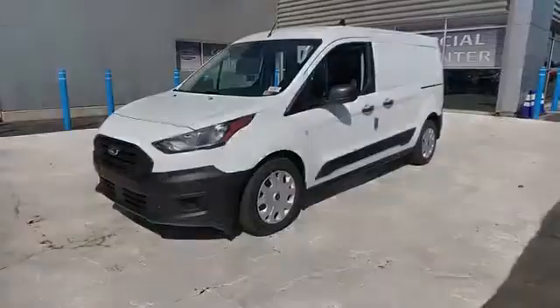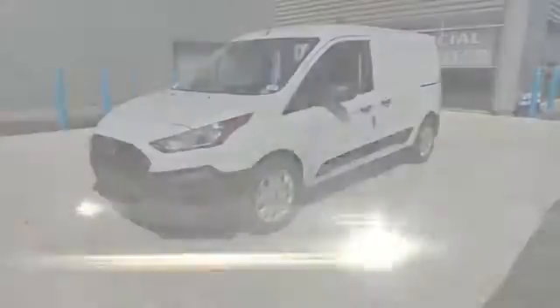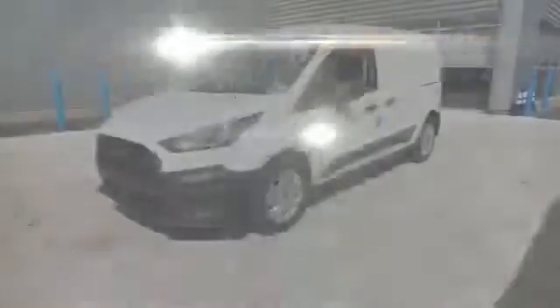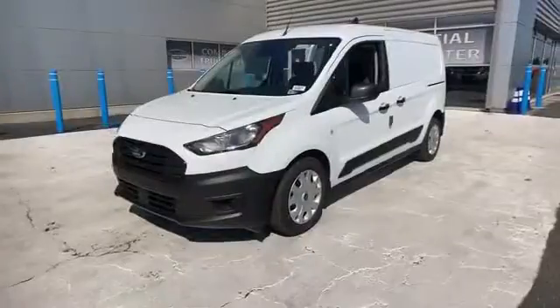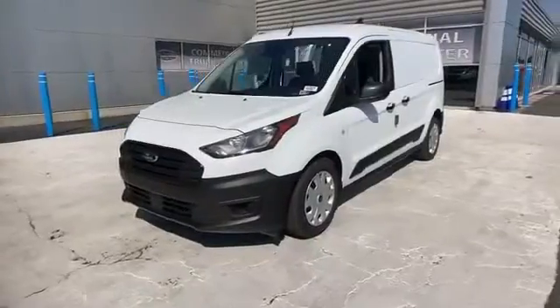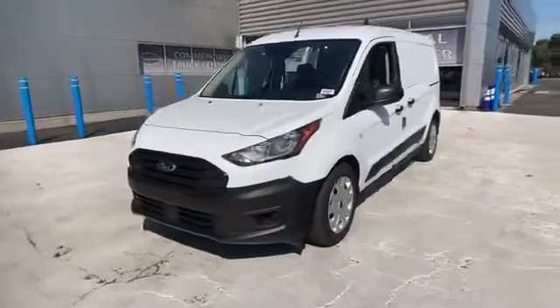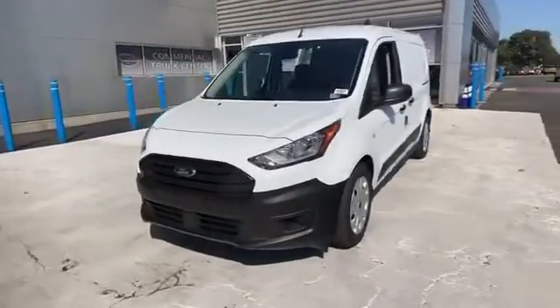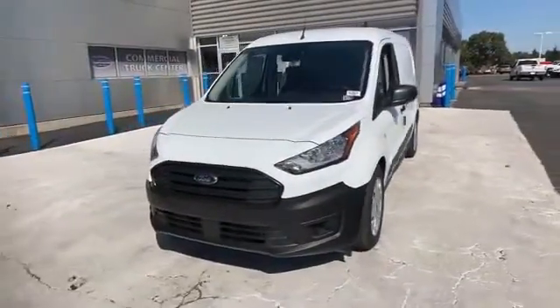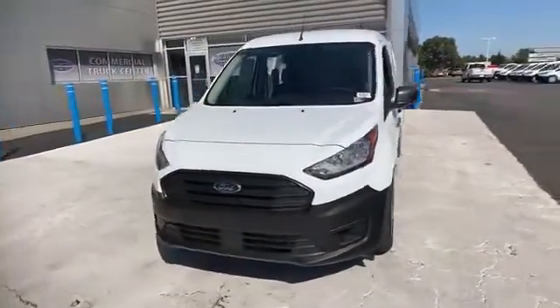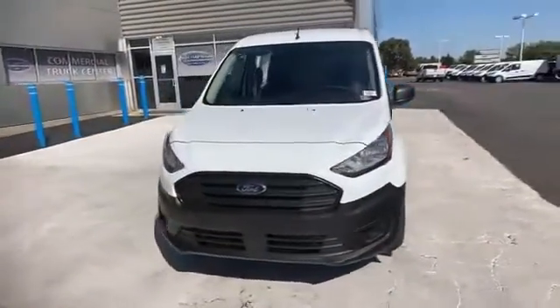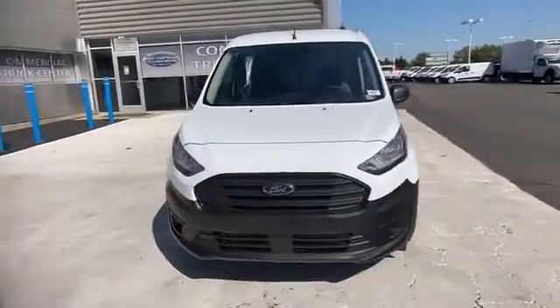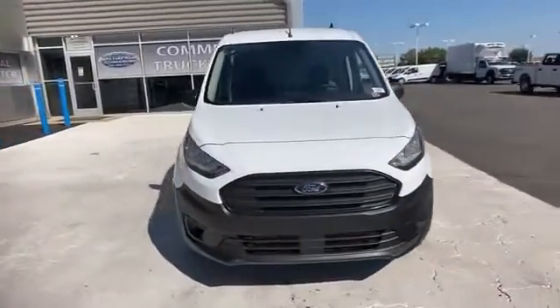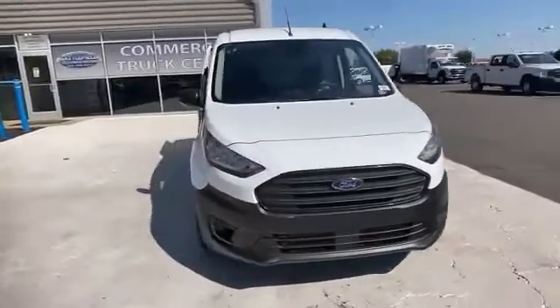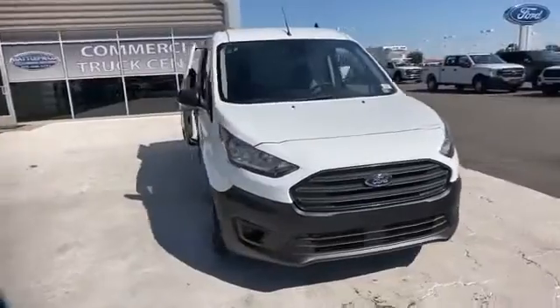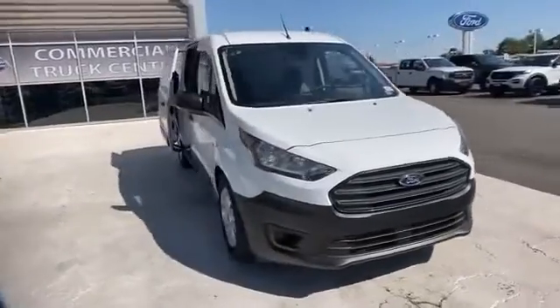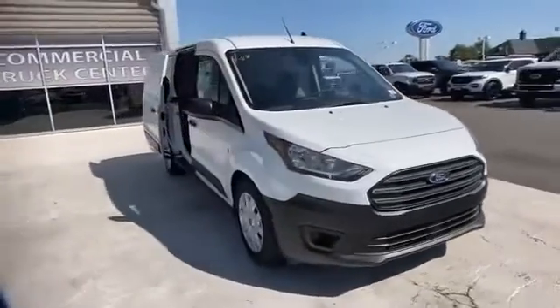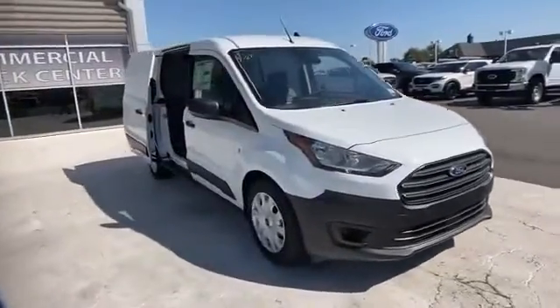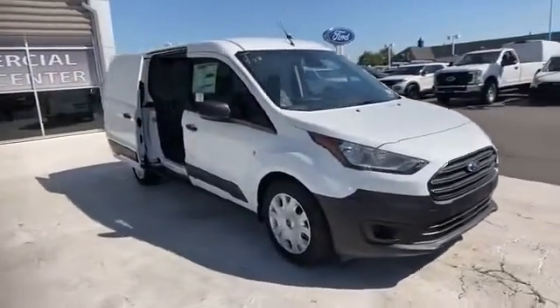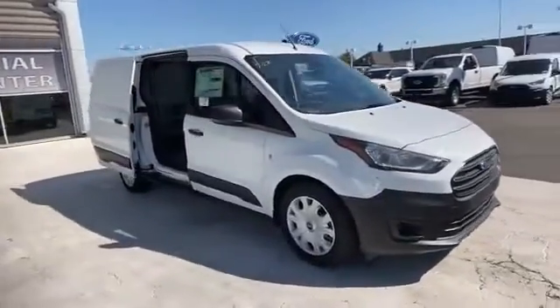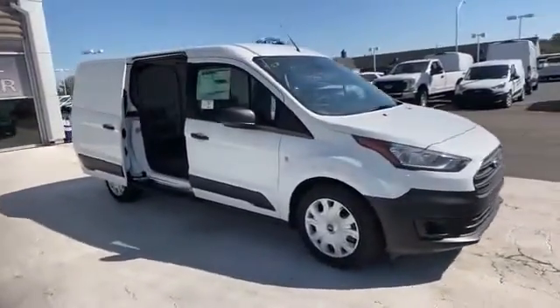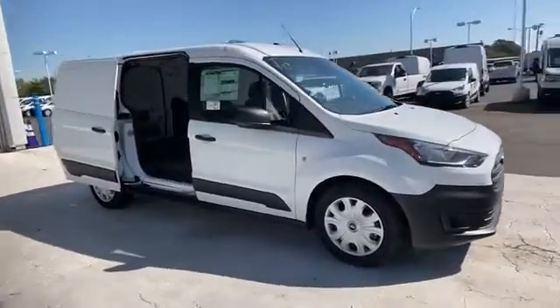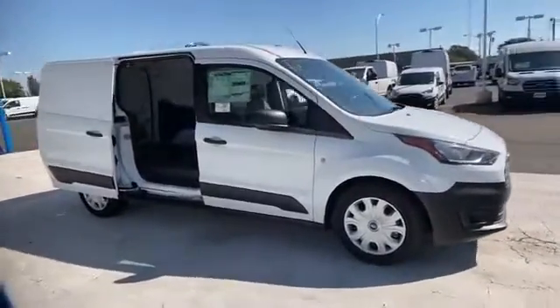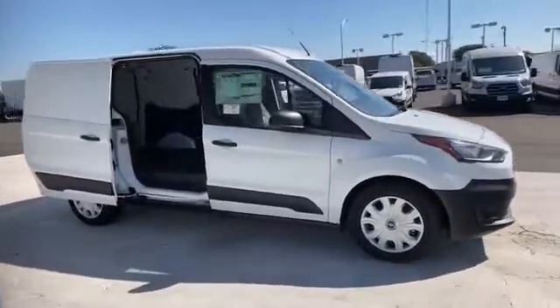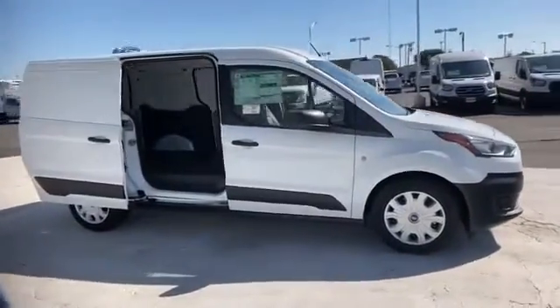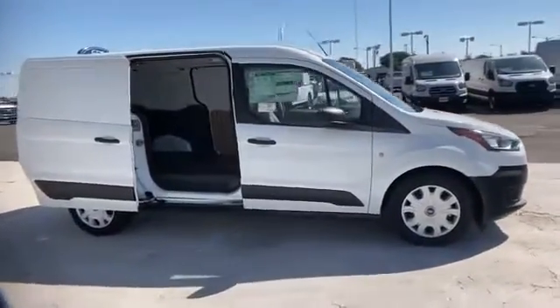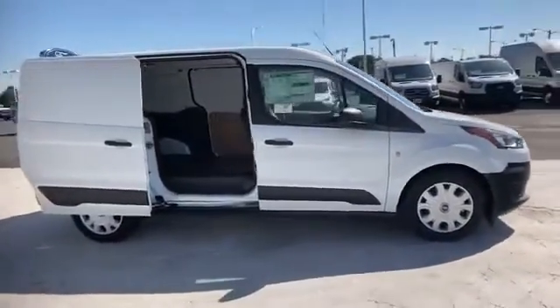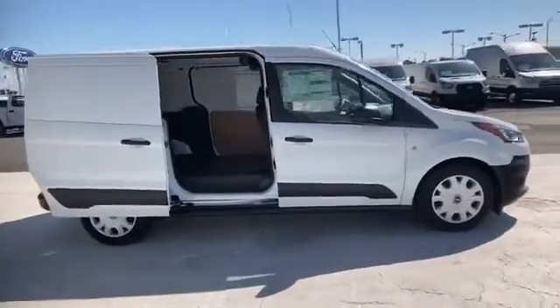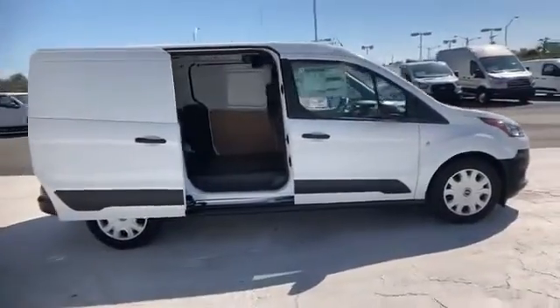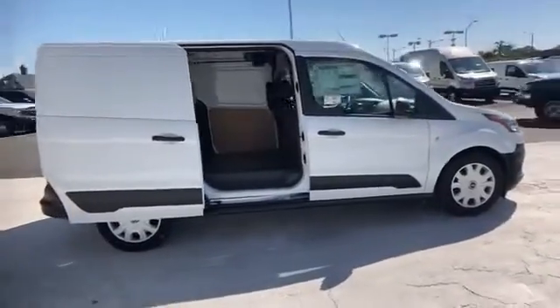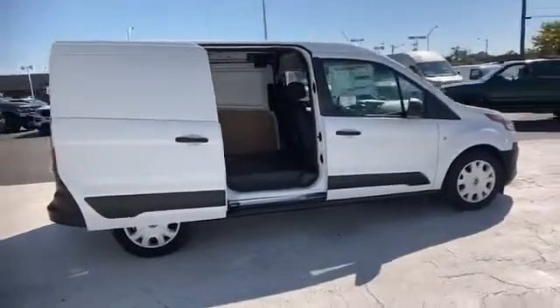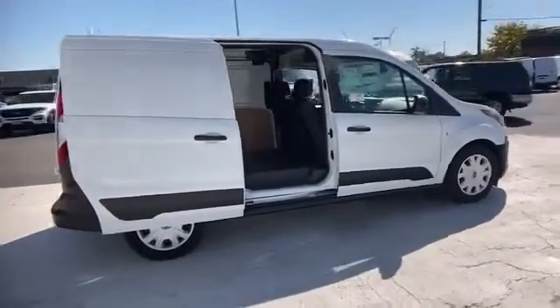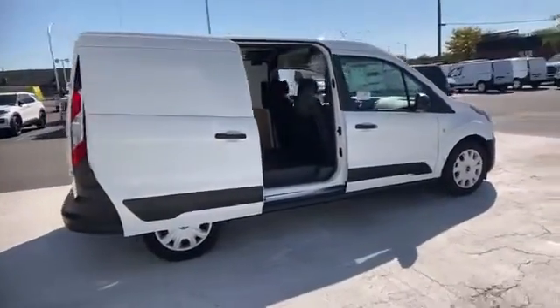2021 Ford Transit Connect van. This minivan comes with extra cargo space and storage. Experience the difference with these exceptional built-in comfort and convenience features.